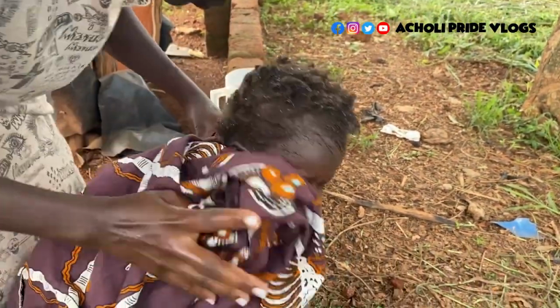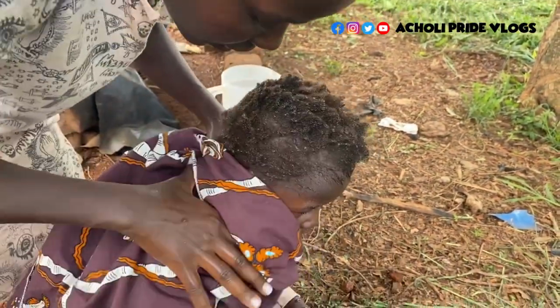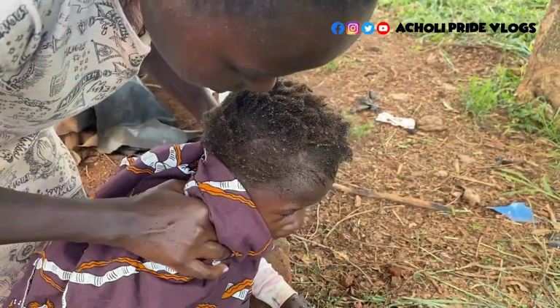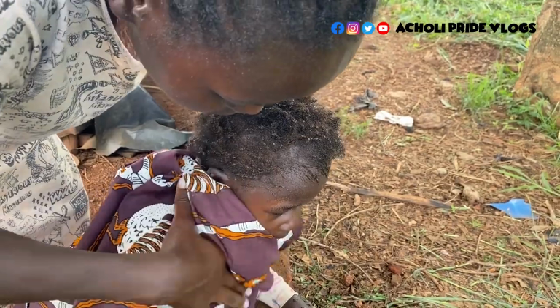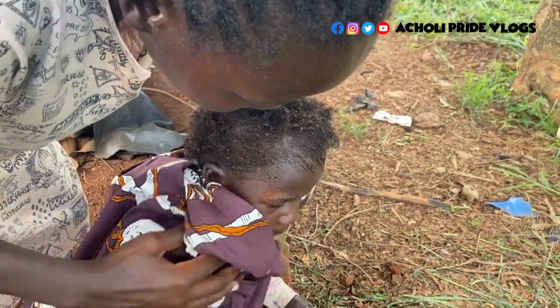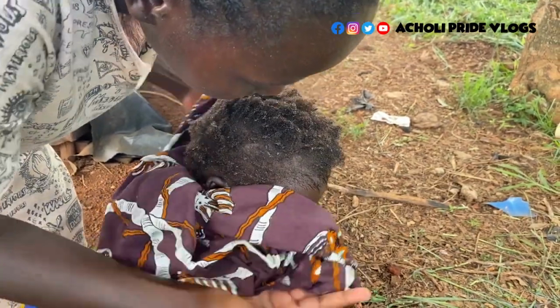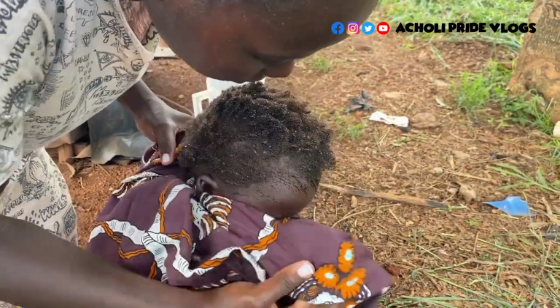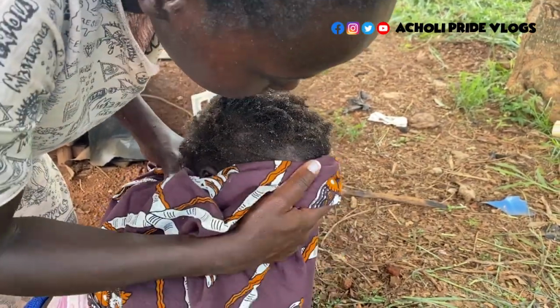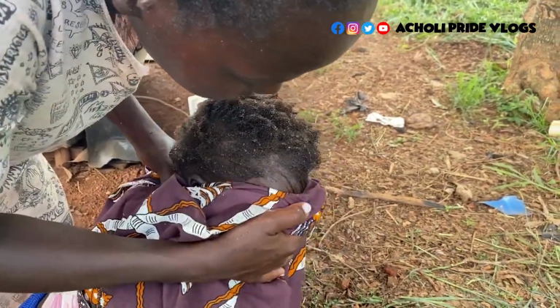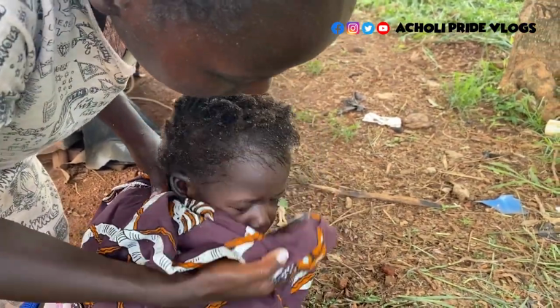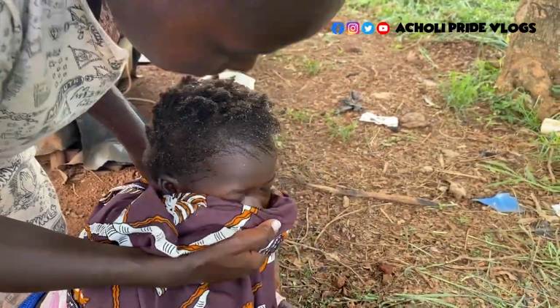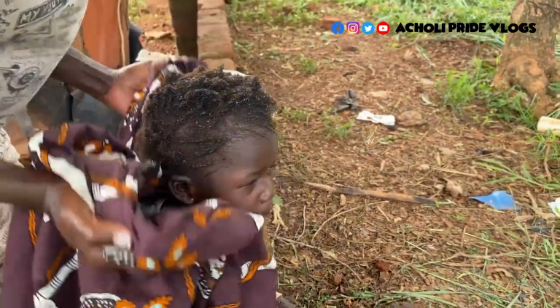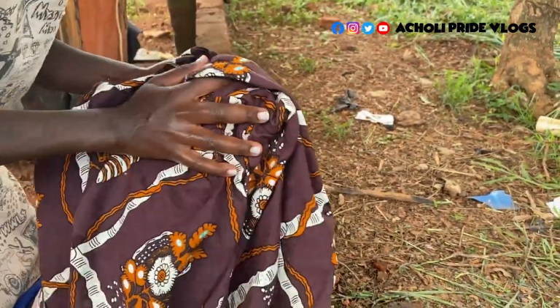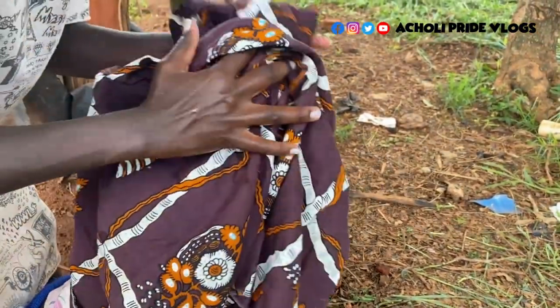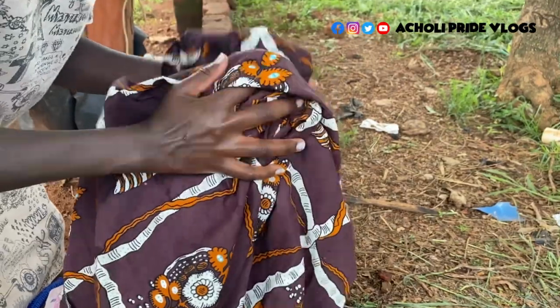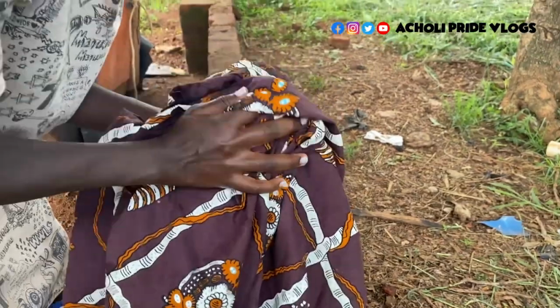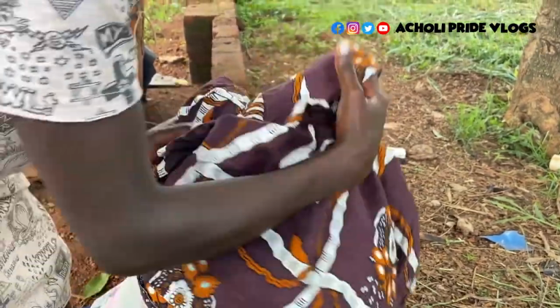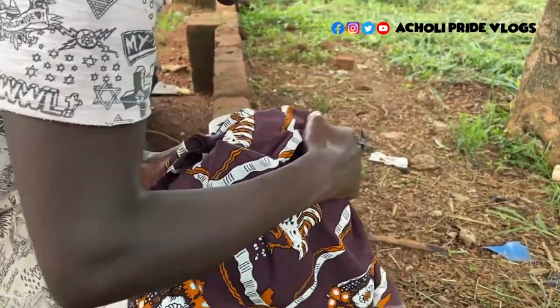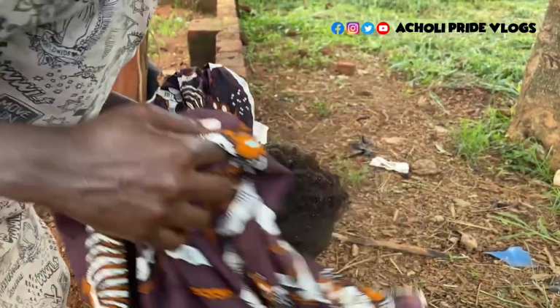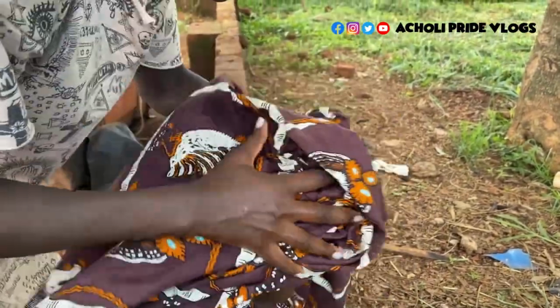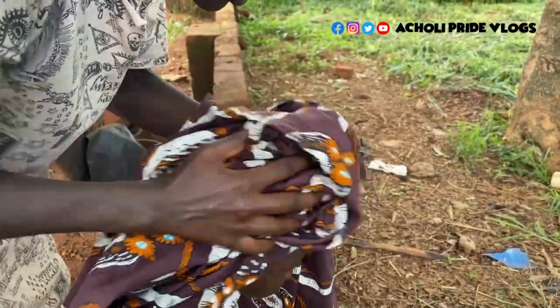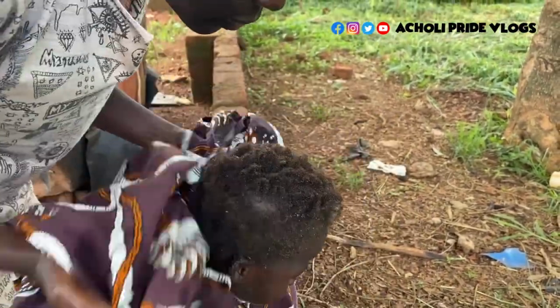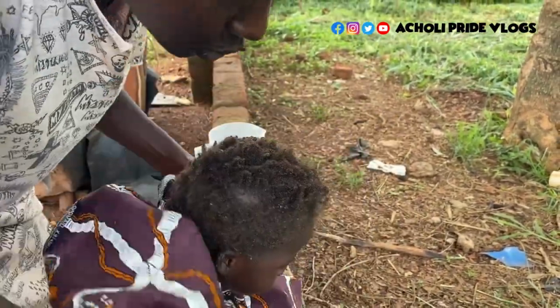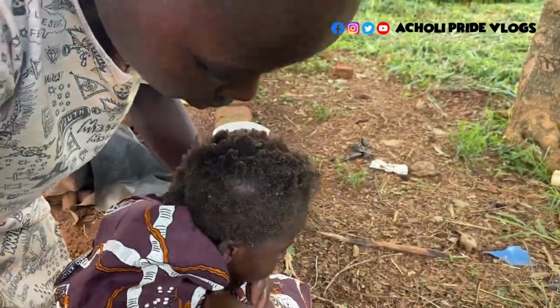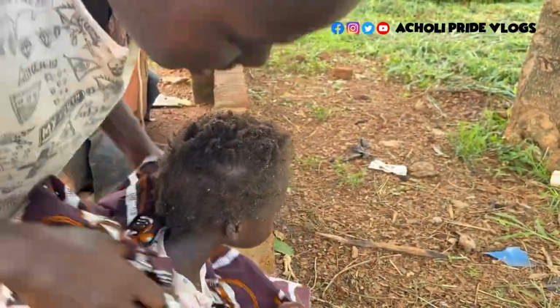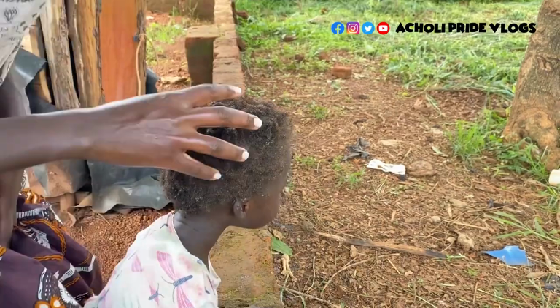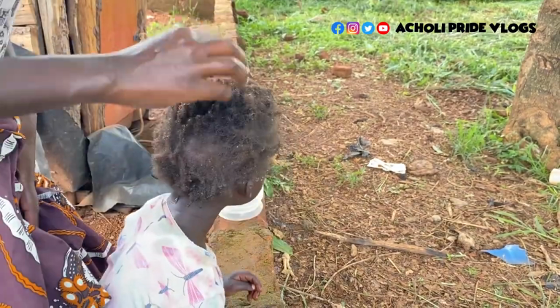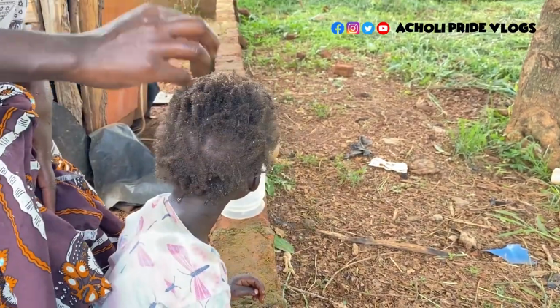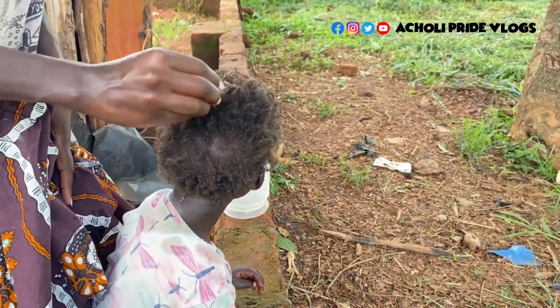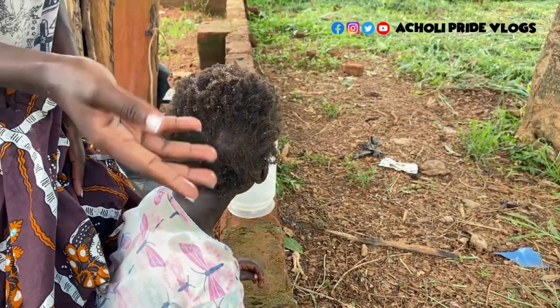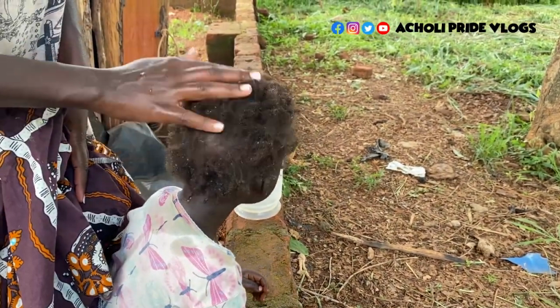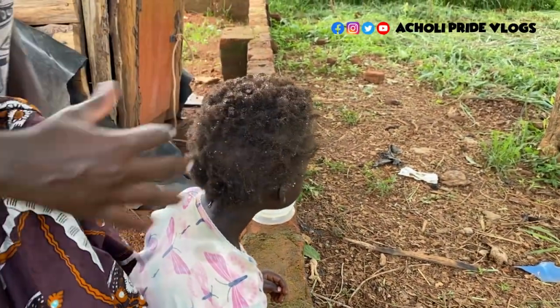I'm not supposed to fully dry the hair — it's supposed to stay damp. I'll just wipe it a little bit so it doesn't drip, but it should remain a bit wet. That will do.